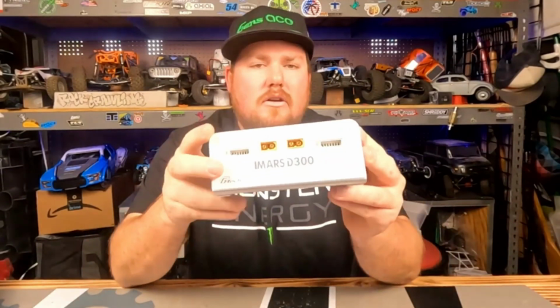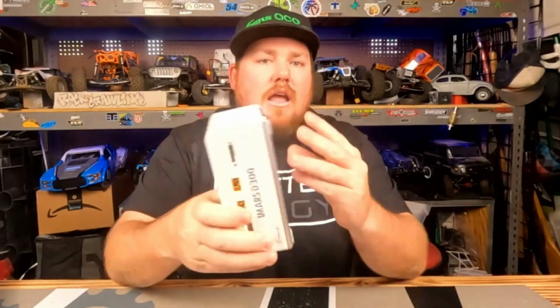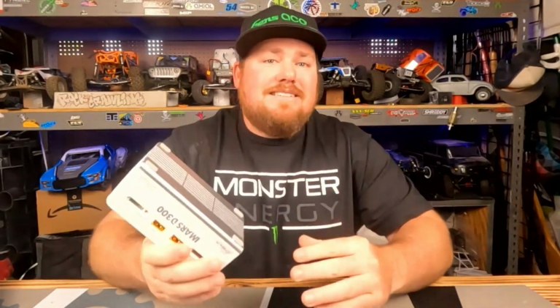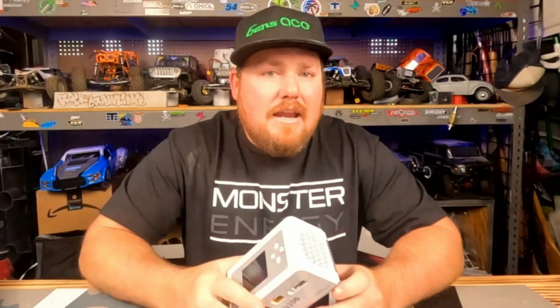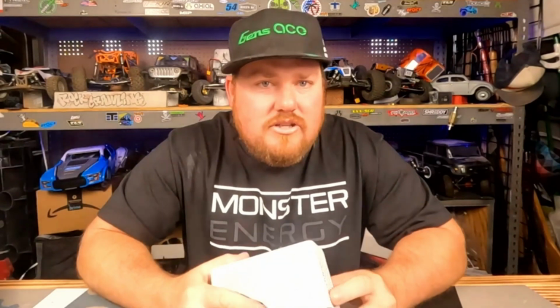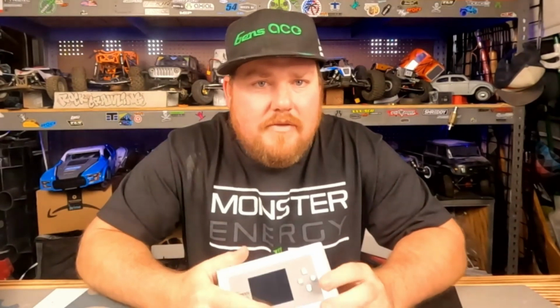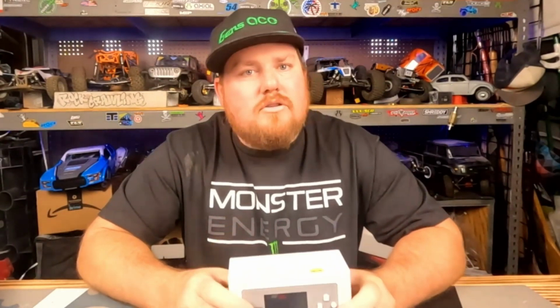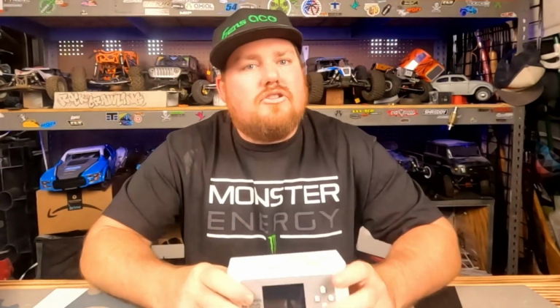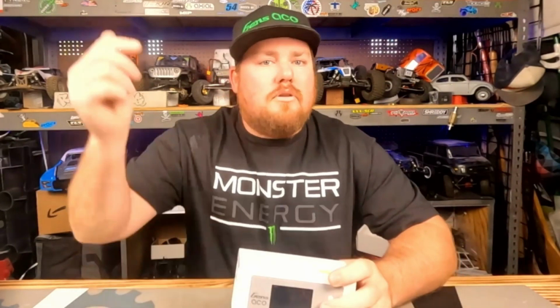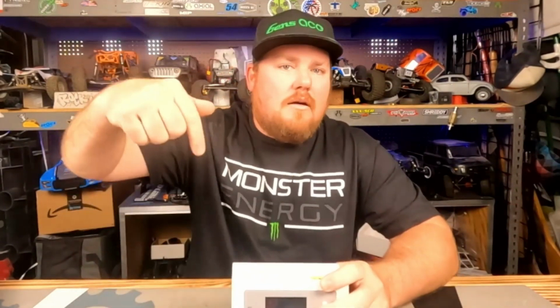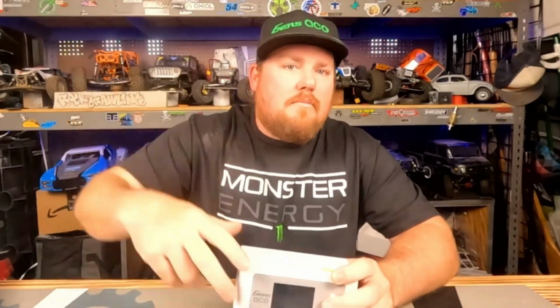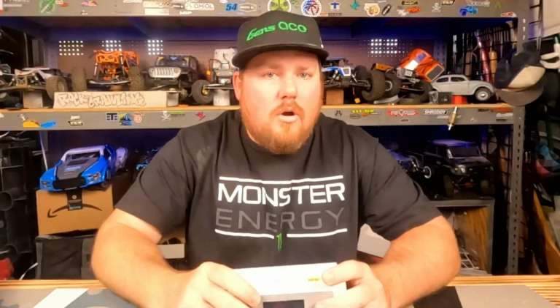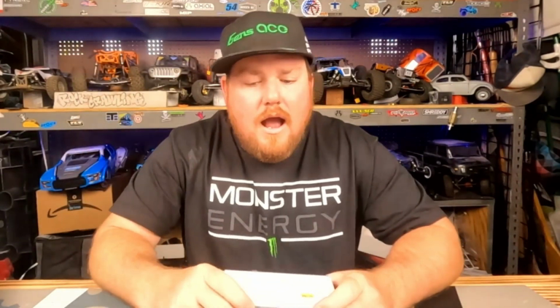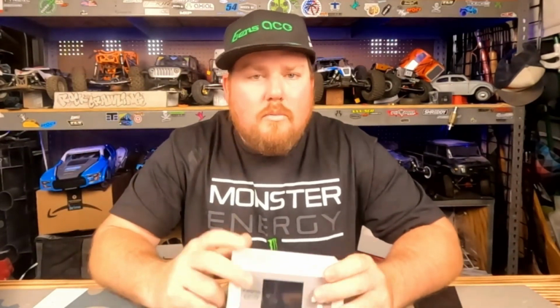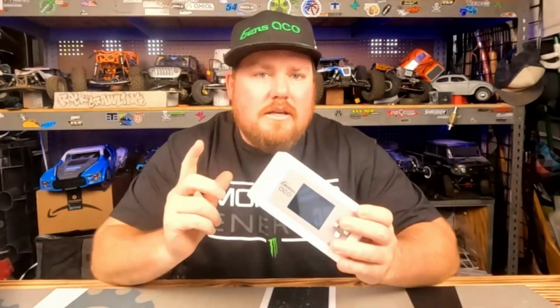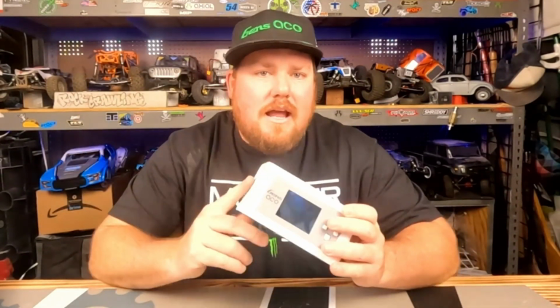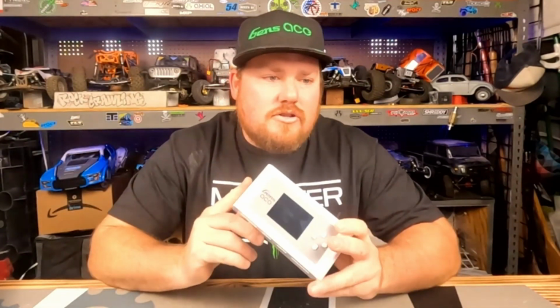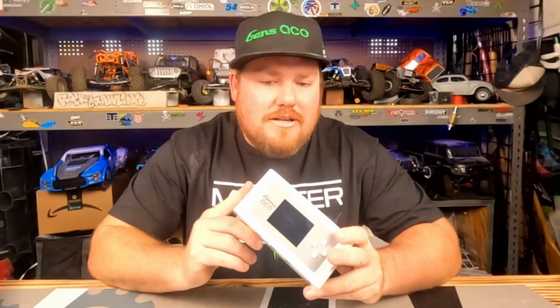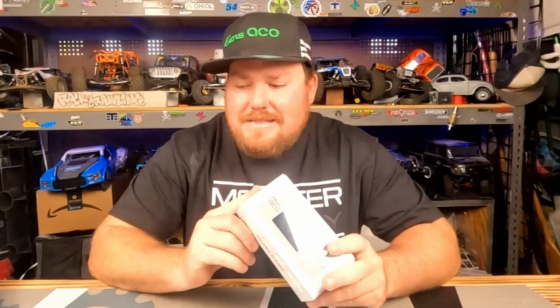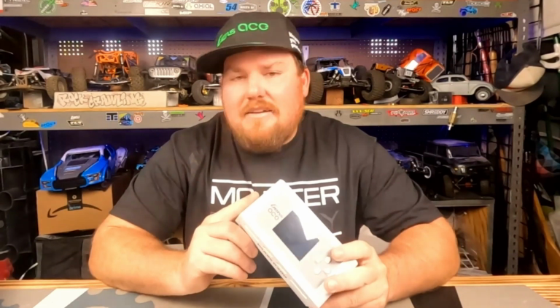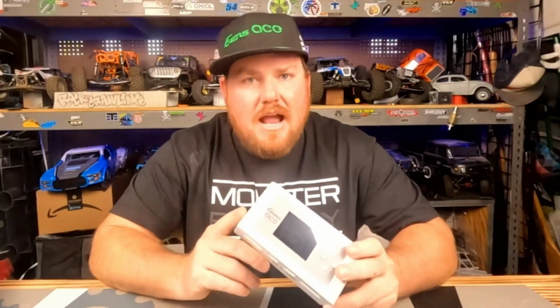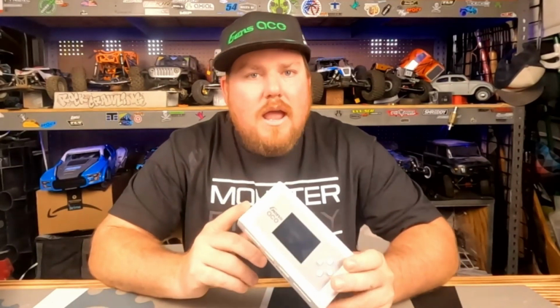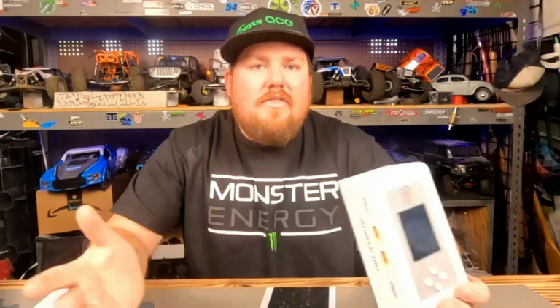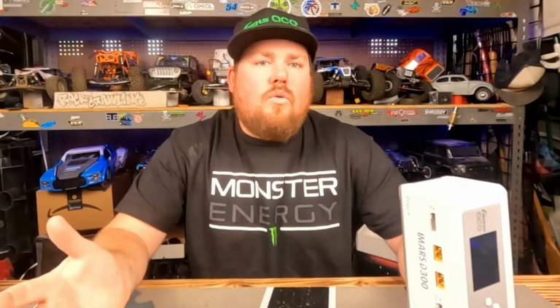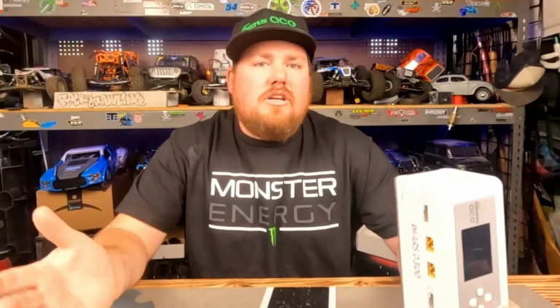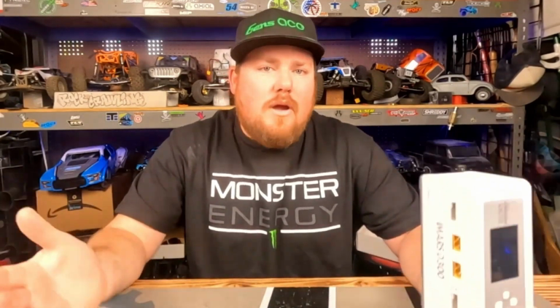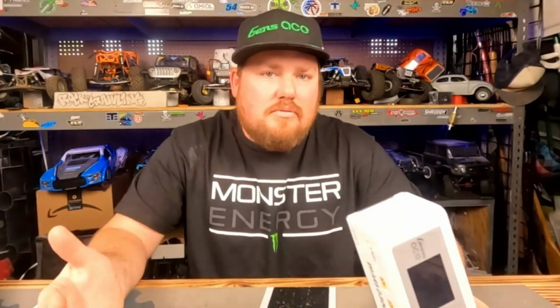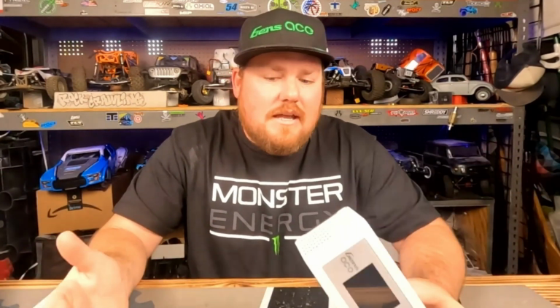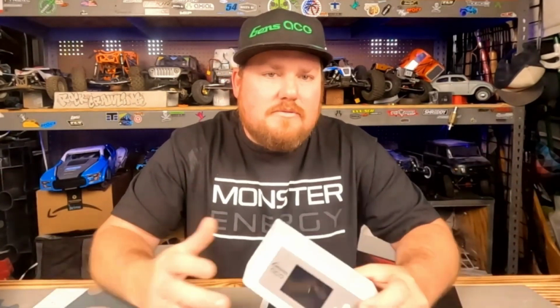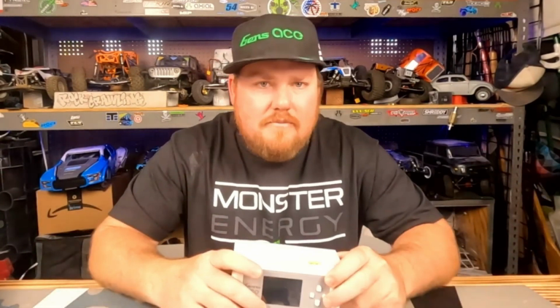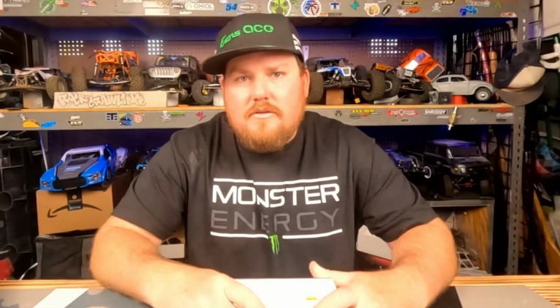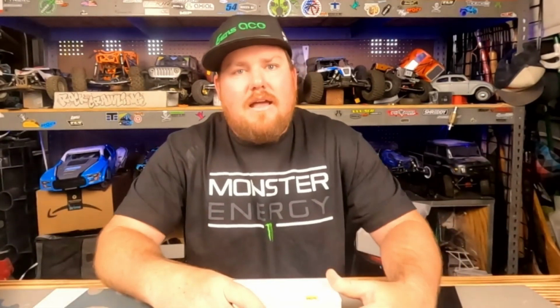If you guys have any questions about the iMars charger, please comment them below. I will put a link to the iMars charger because it is live now. Thanks for watching — if you haven't already, please like and subscribe. Other than that, have a great day.